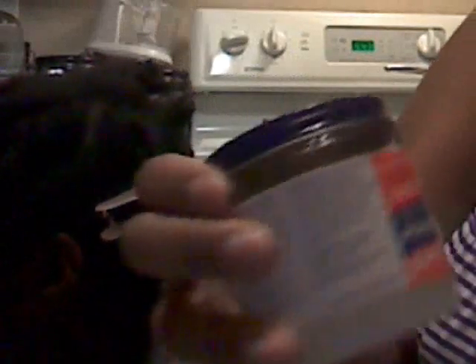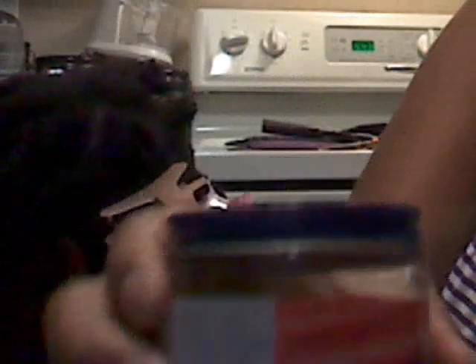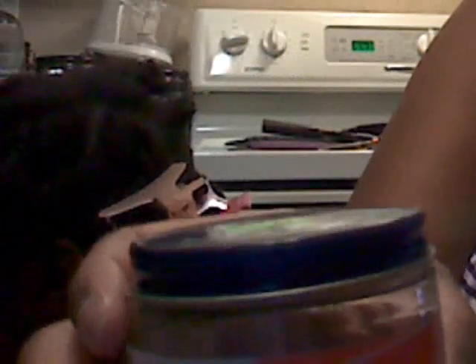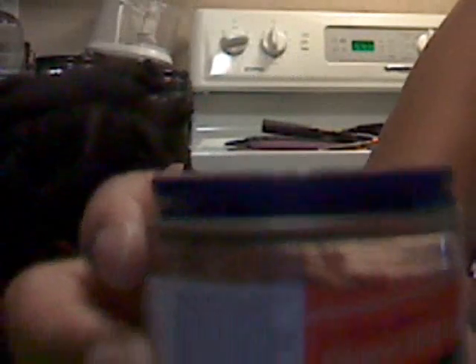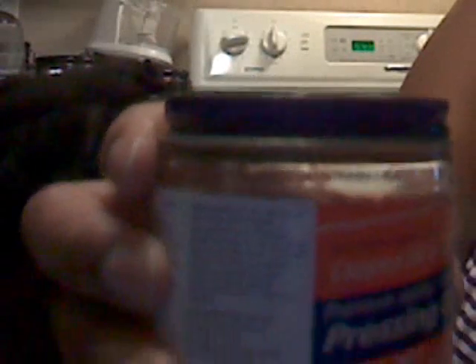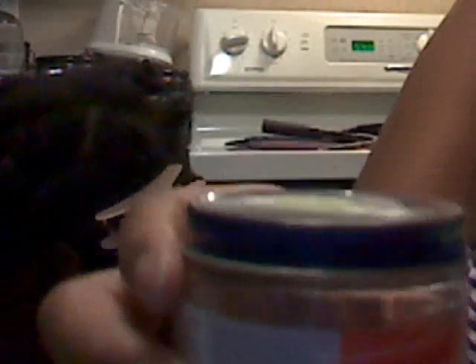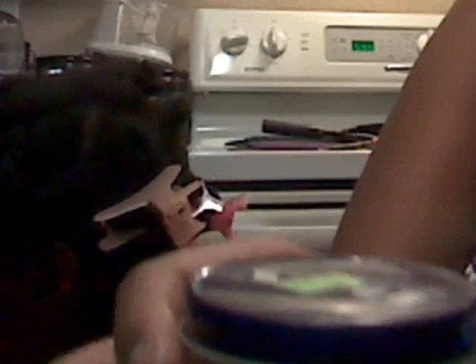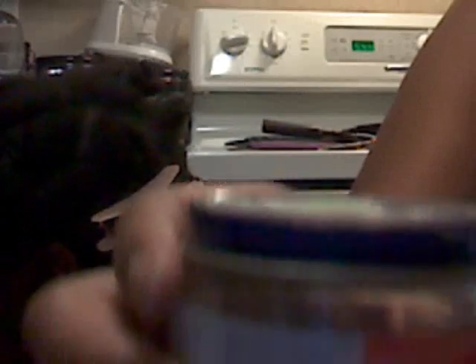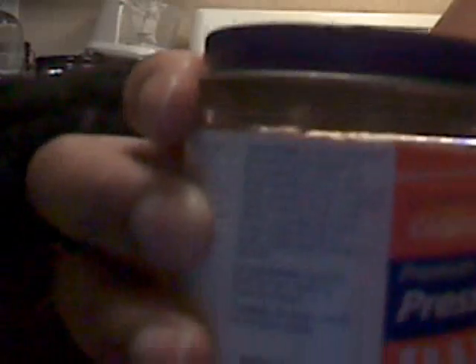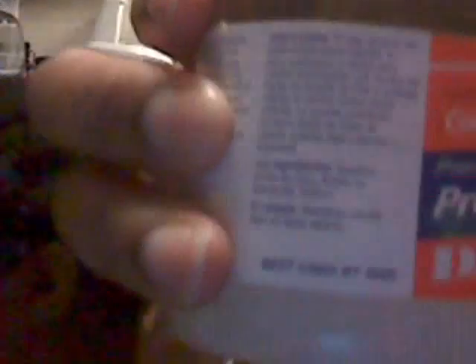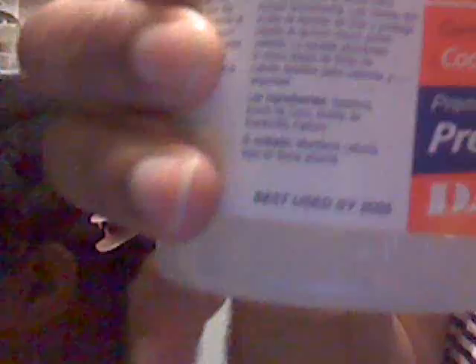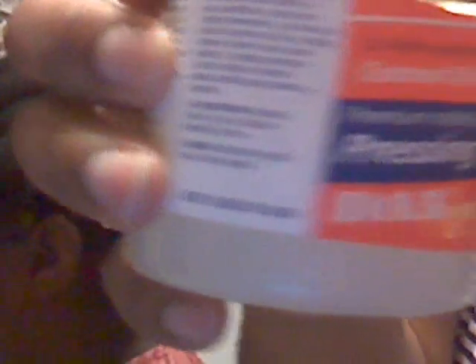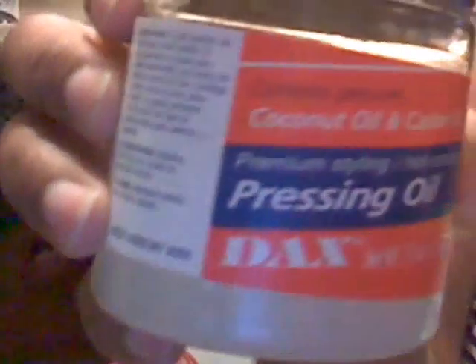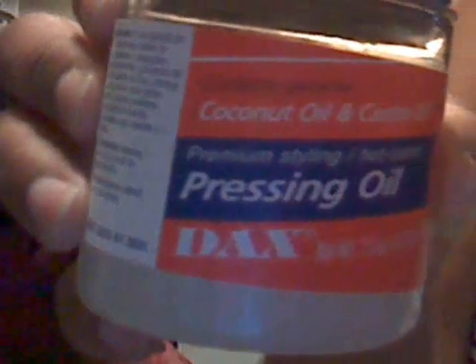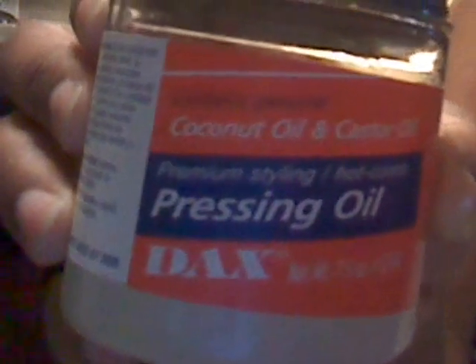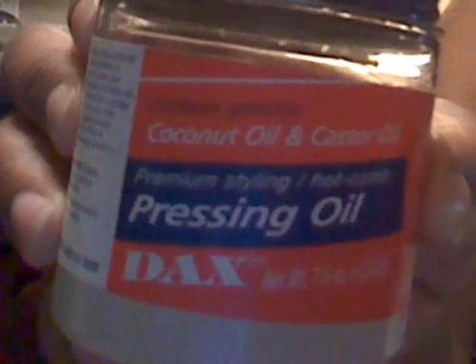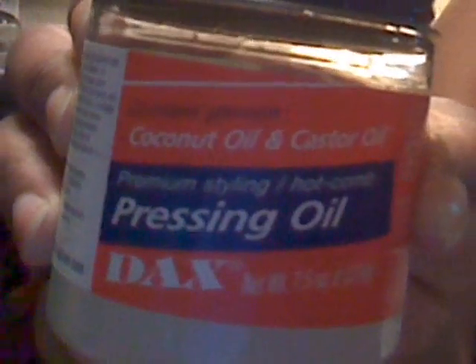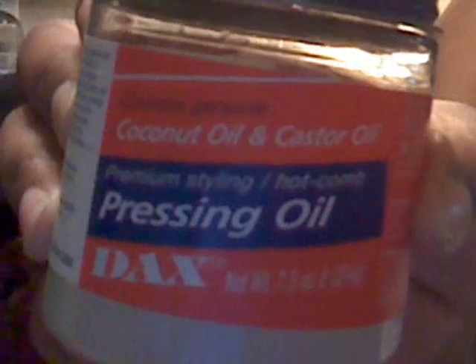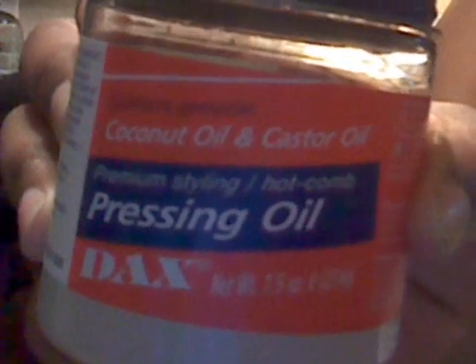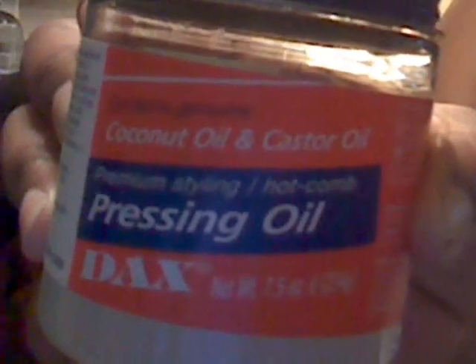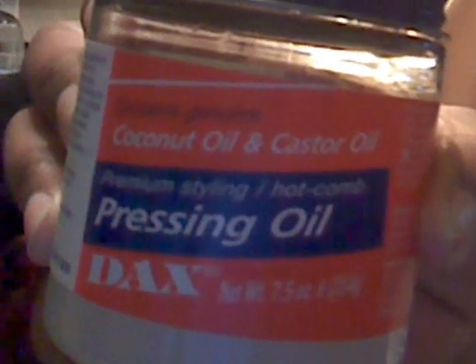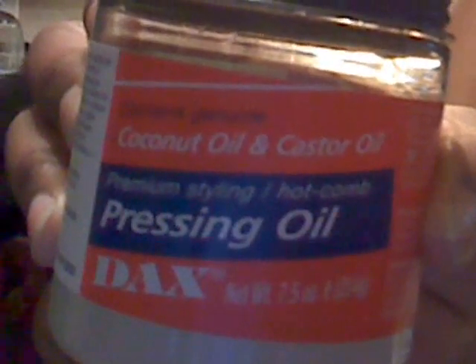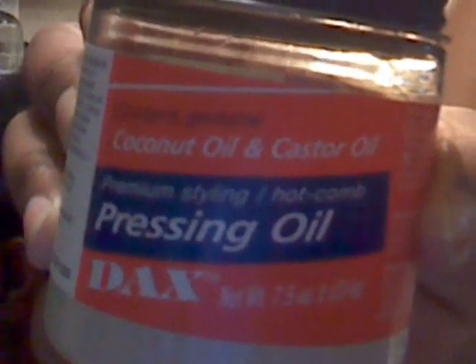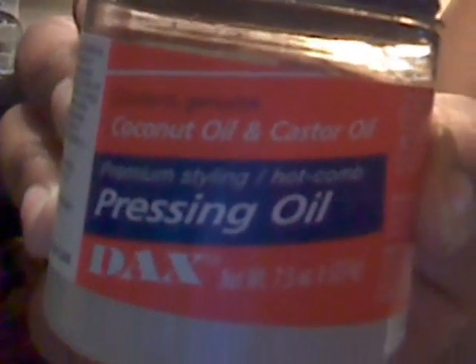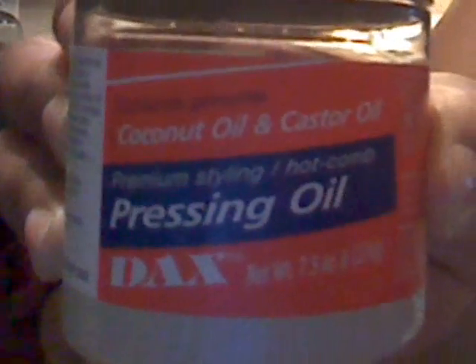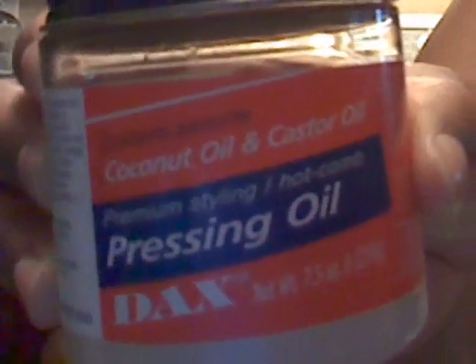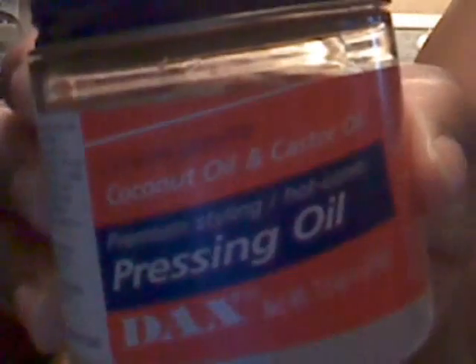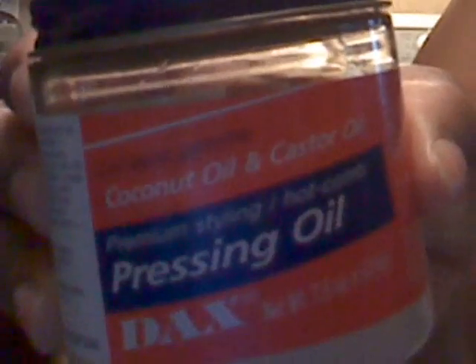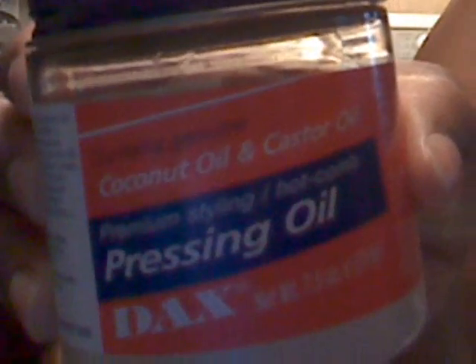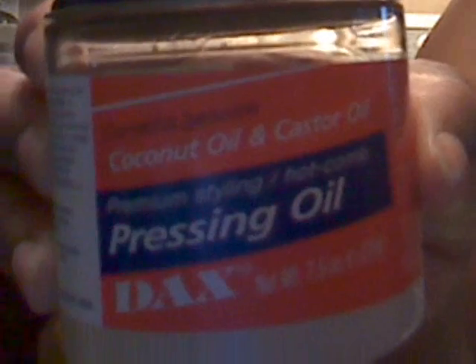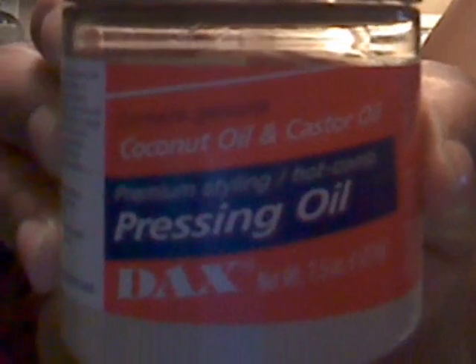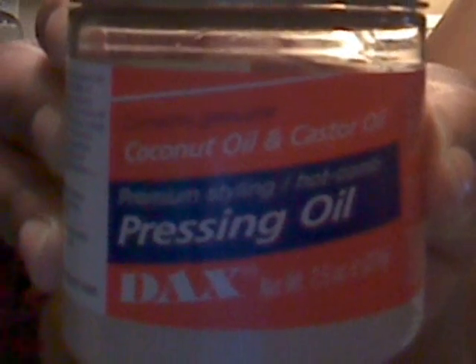You also have the option of using this, which is Dax pressing oil. It has coconut oil and castor oil in it. It is a good pressing oil, I just prefer the Apex. I like the way it makes the hair feel.